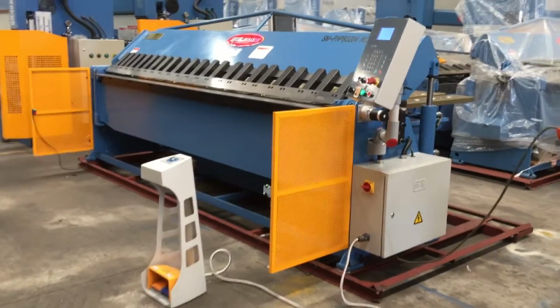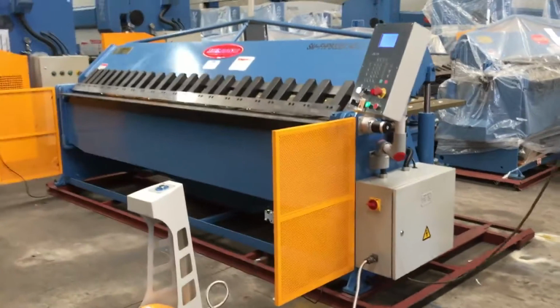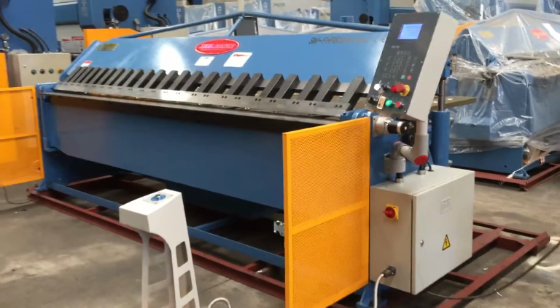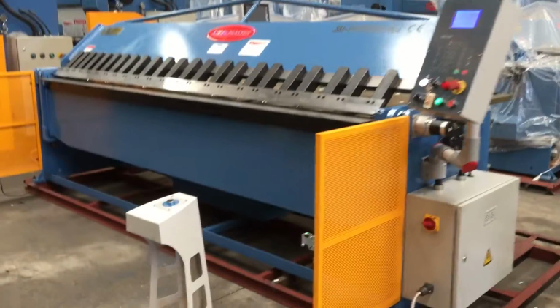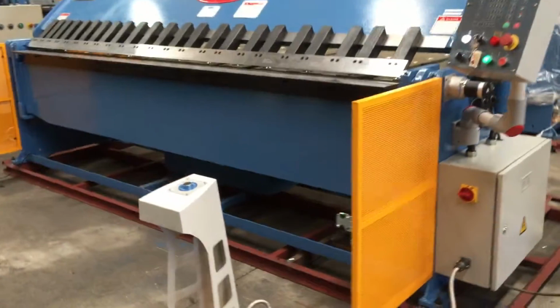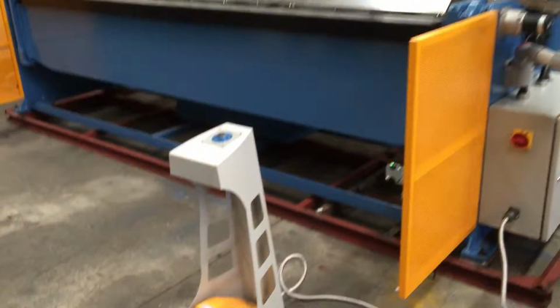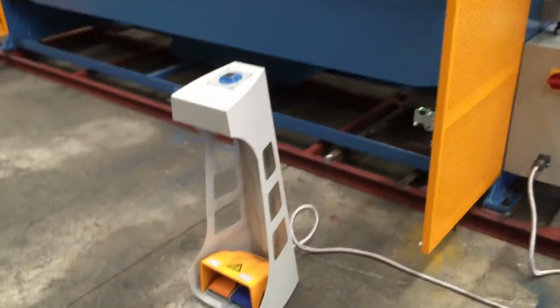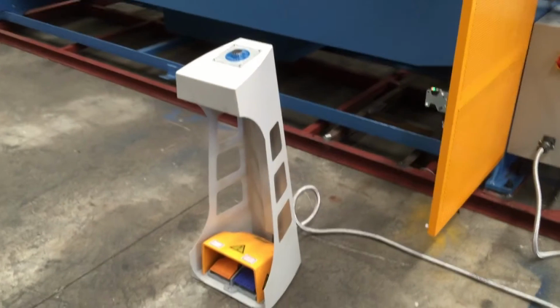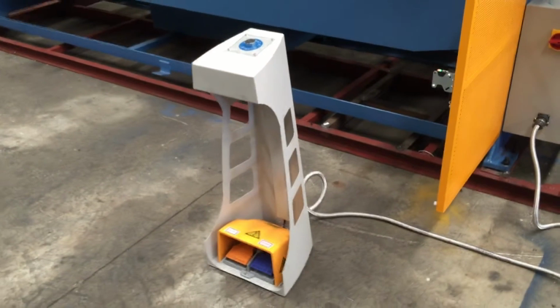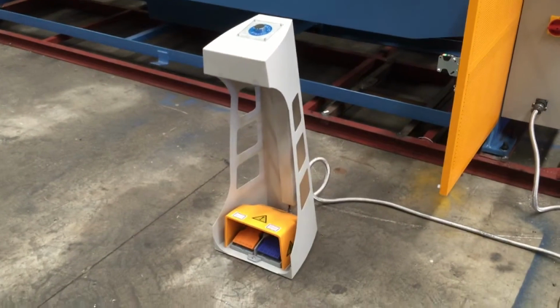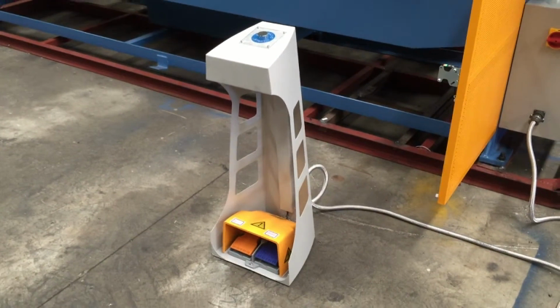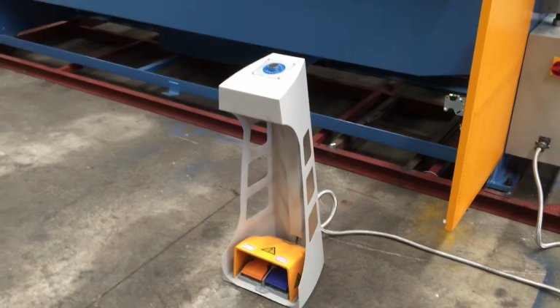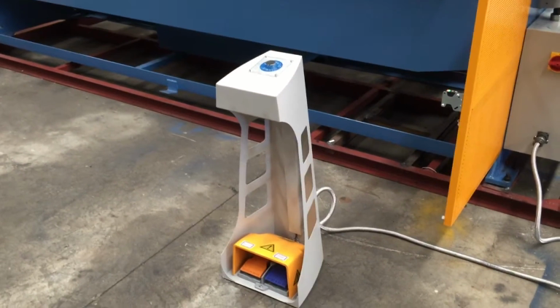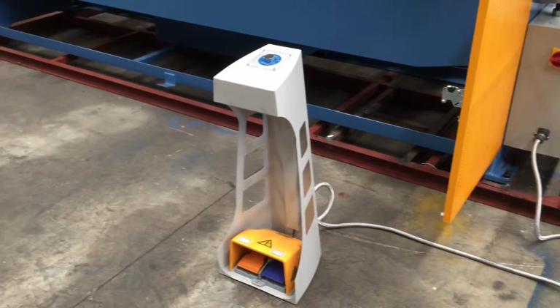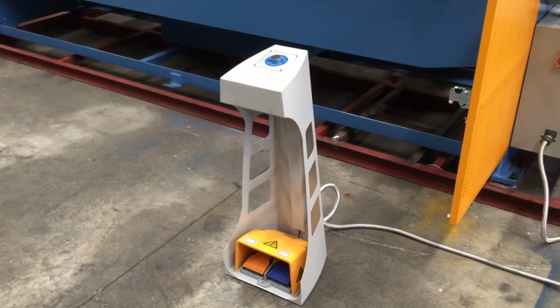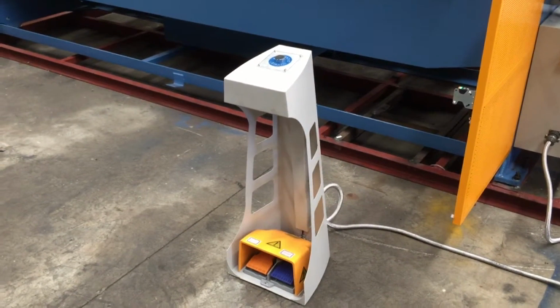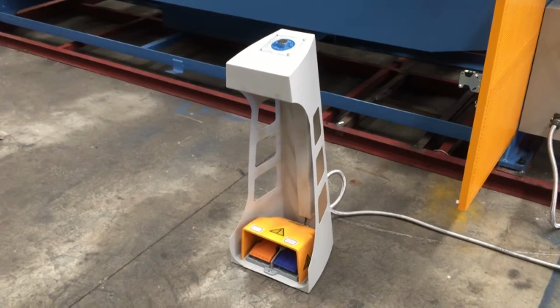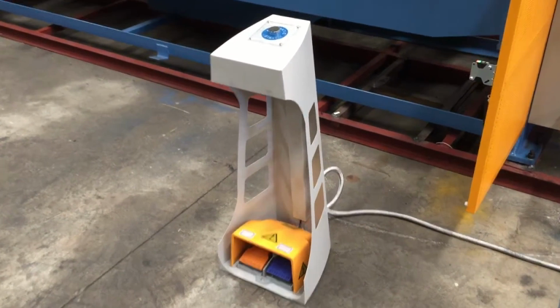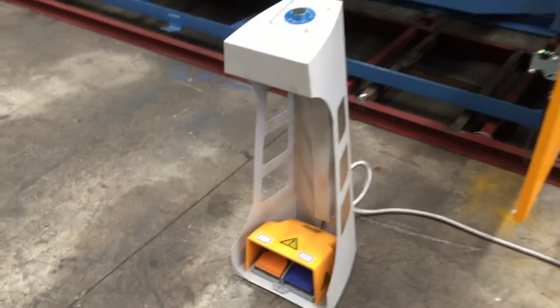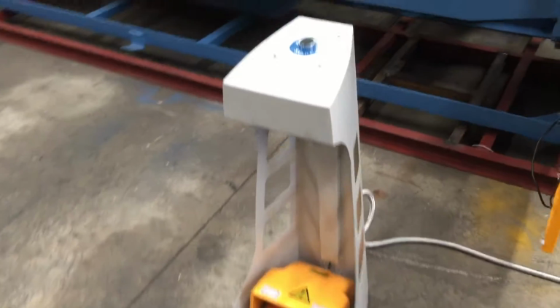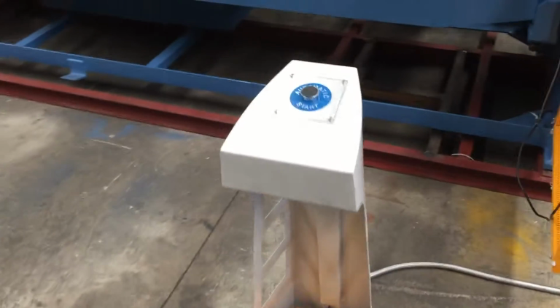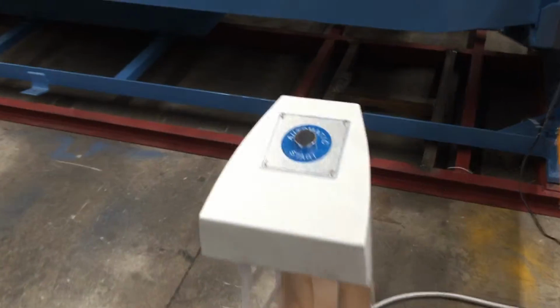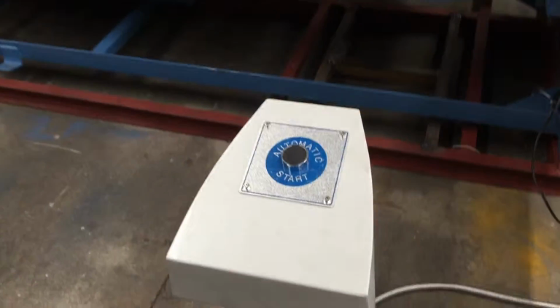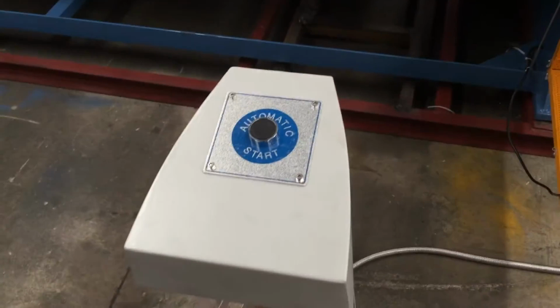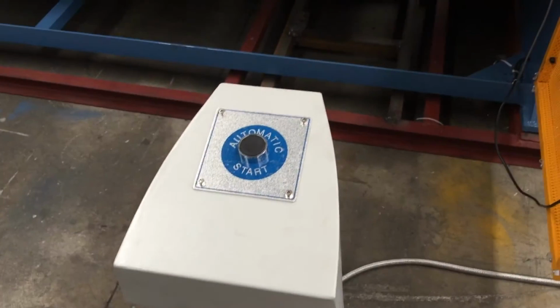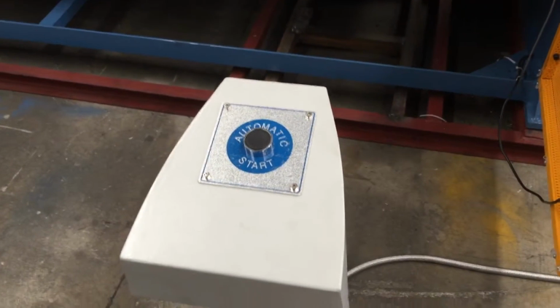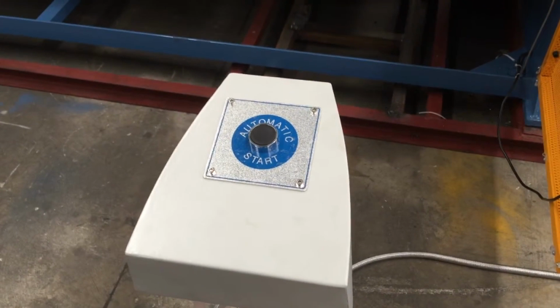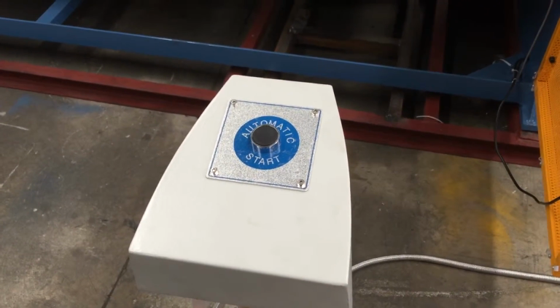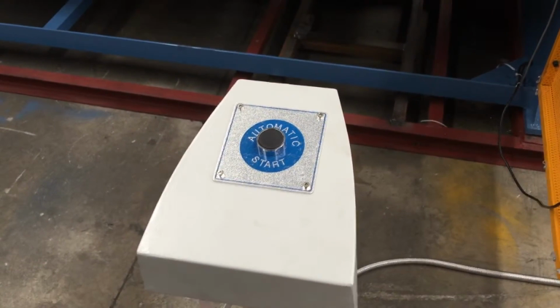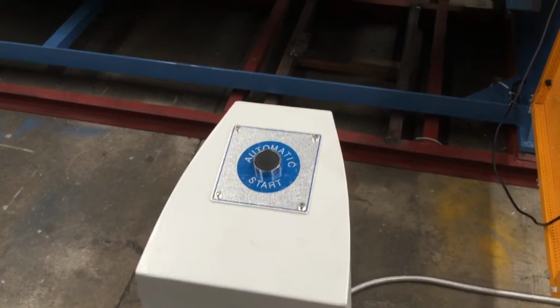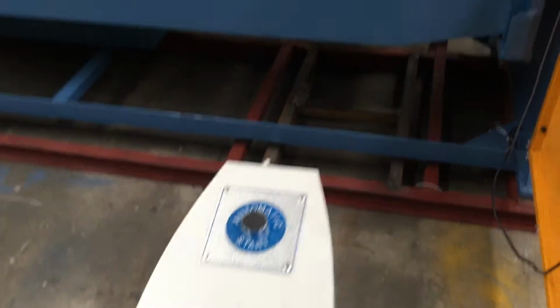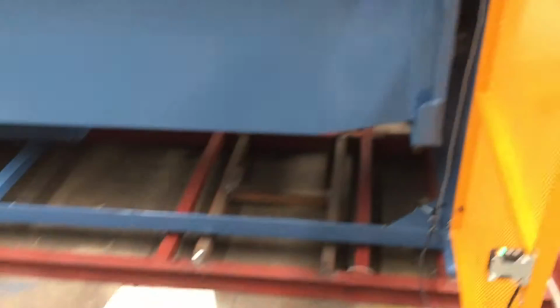We'll just run through some basic features of this machine. We've got the pedal control here with clamp and unclamp. We've also got the automatic part in which you basically request when you're ready to fold.